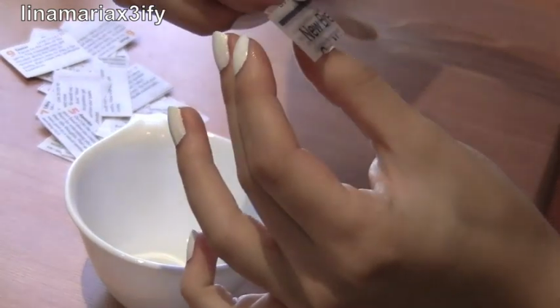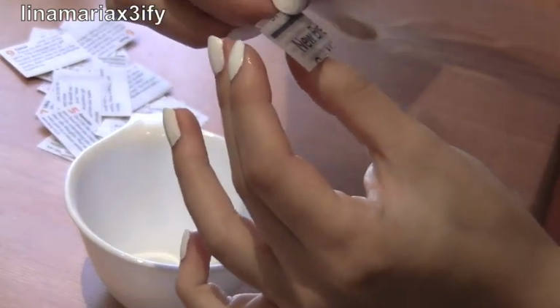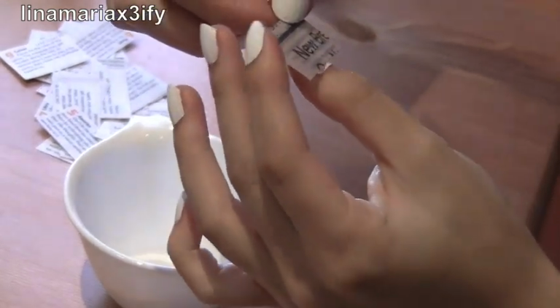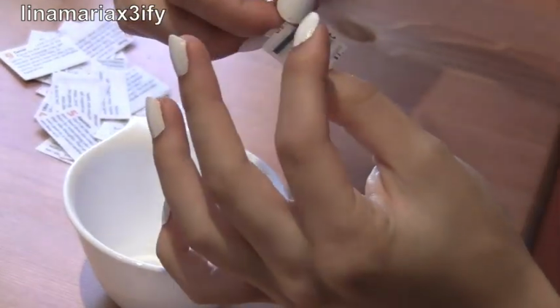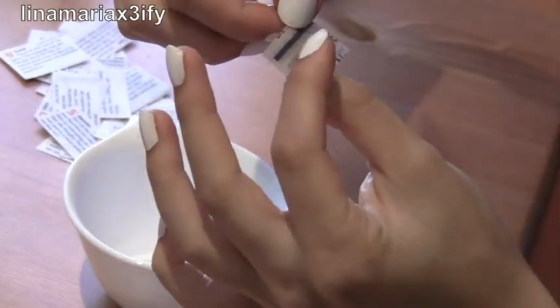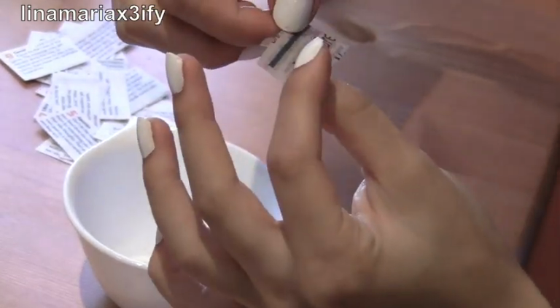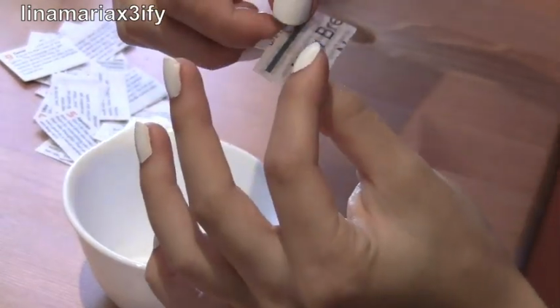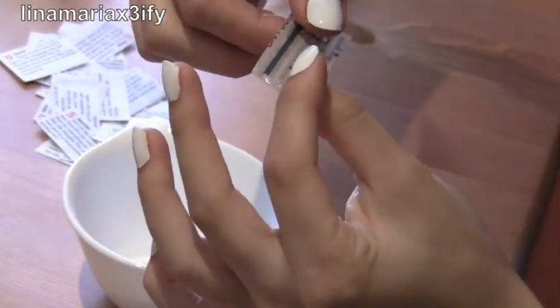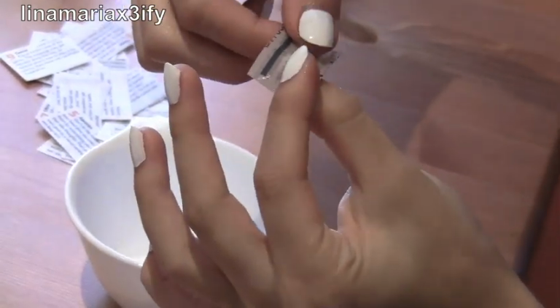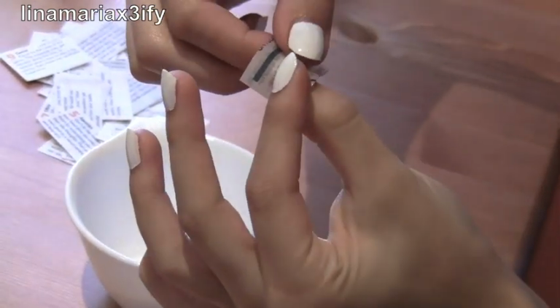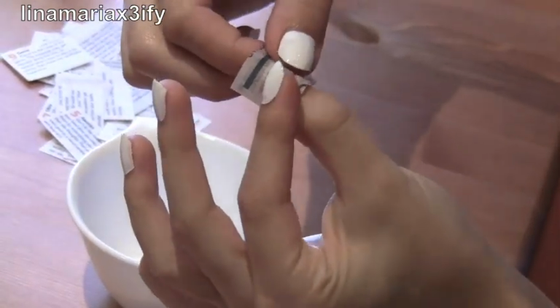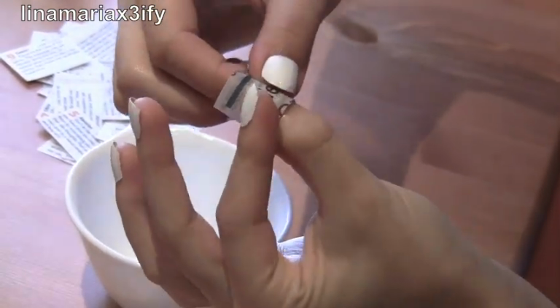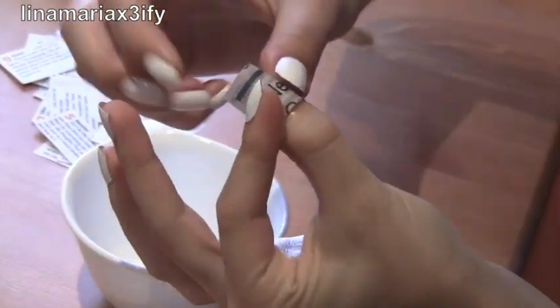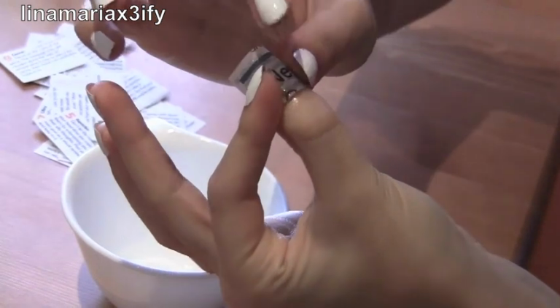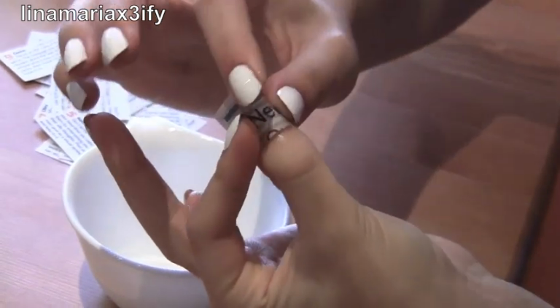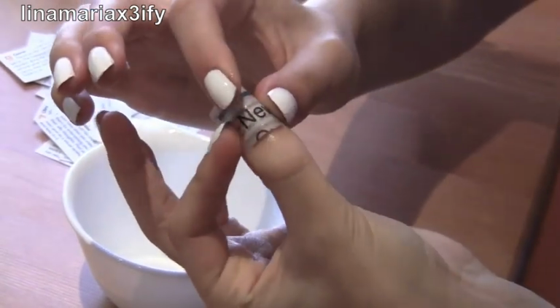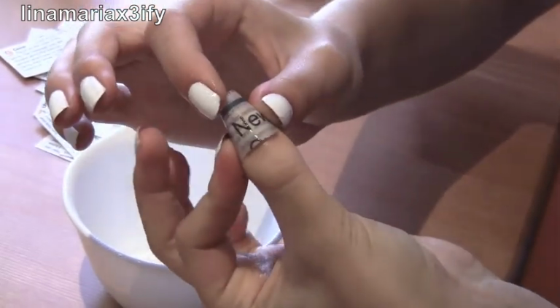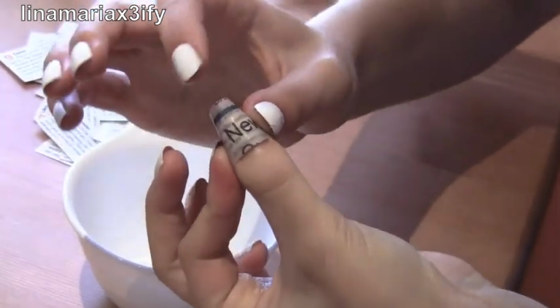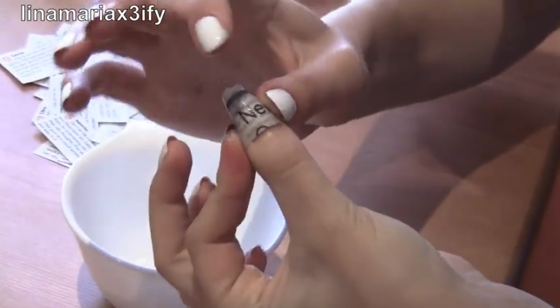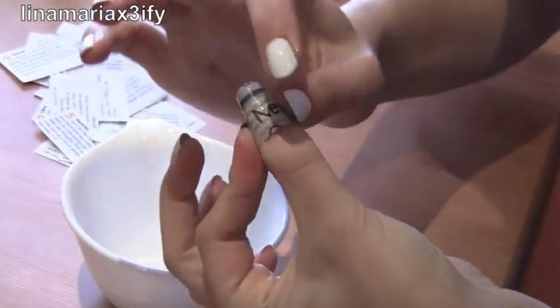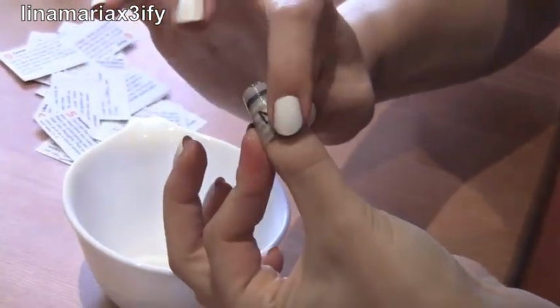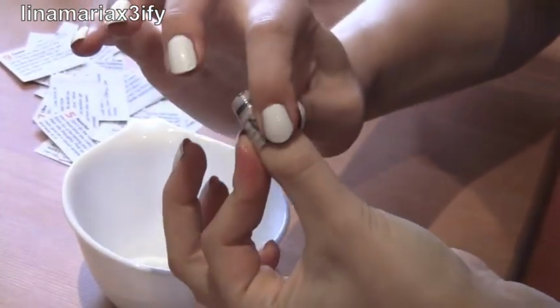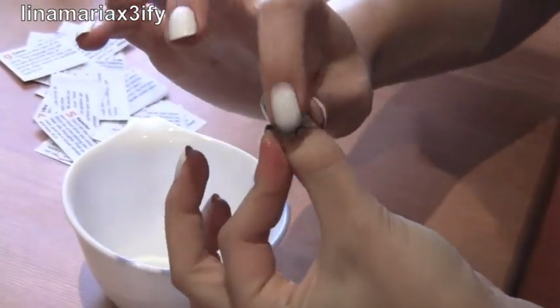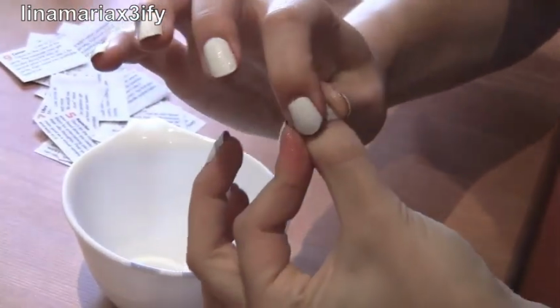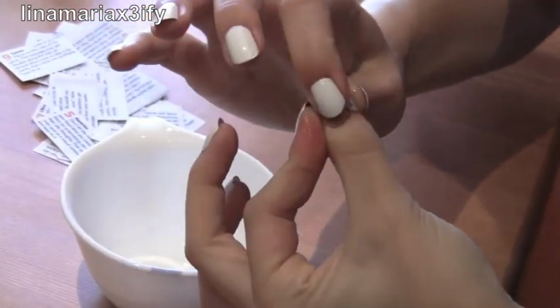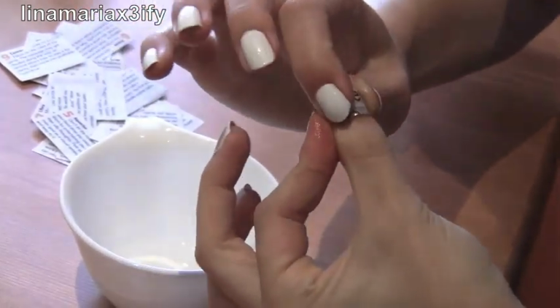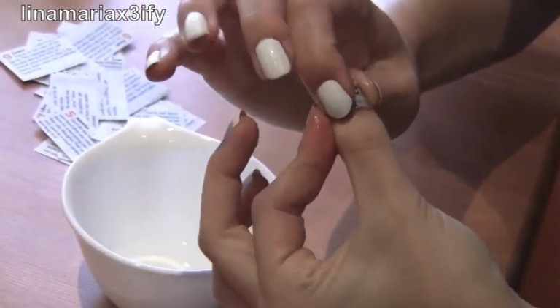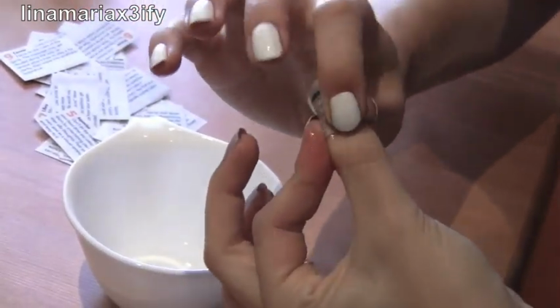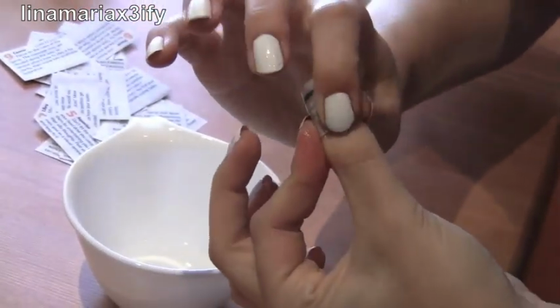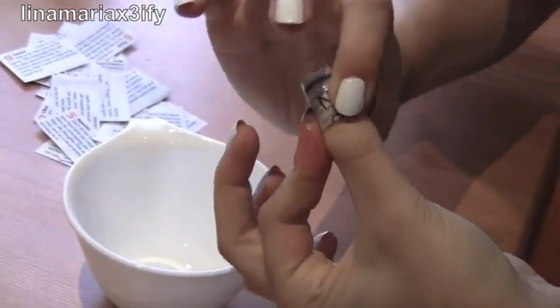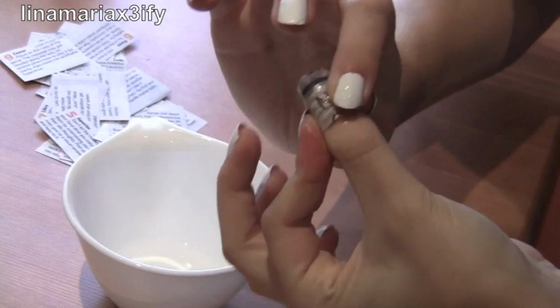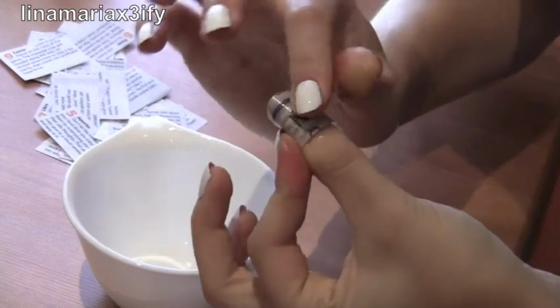Place the newspaper on your nail and wrap it around your finger so that the newspaper stays in place and doesn't move around. If you're pressing down firmly, most of the ink should transfer onto your nail.